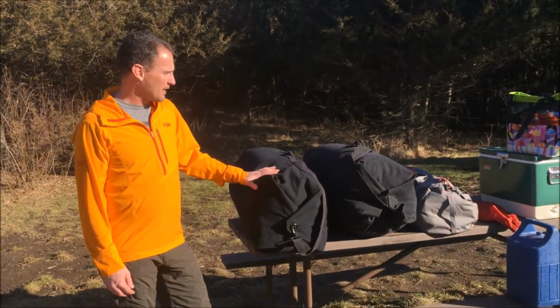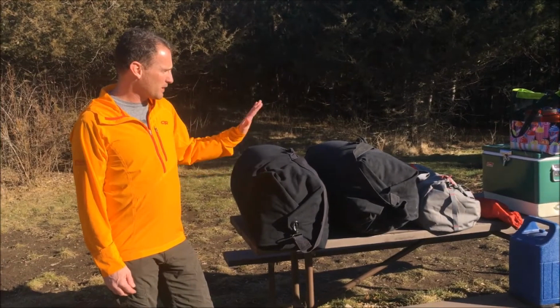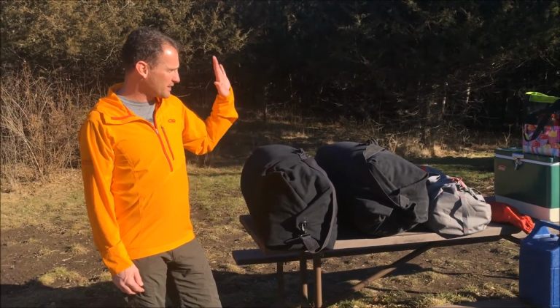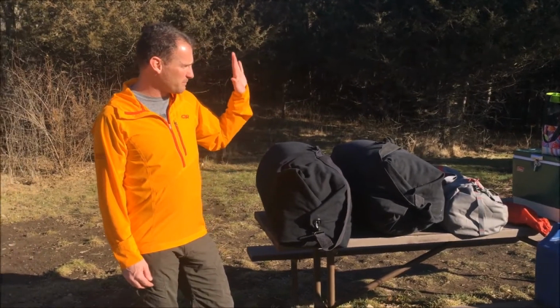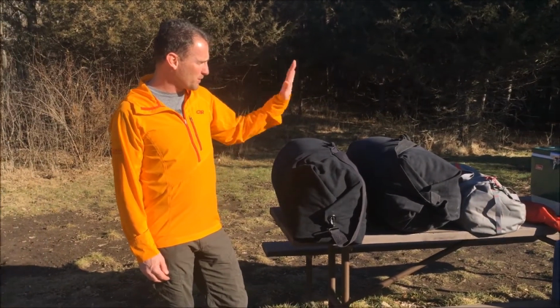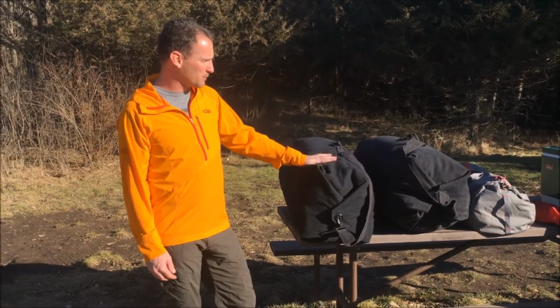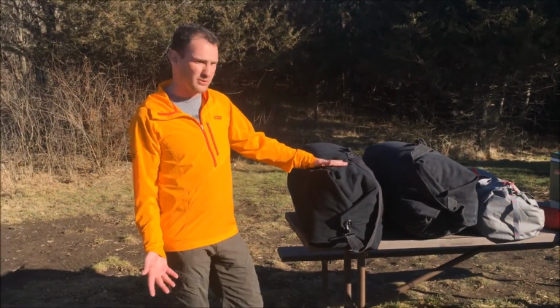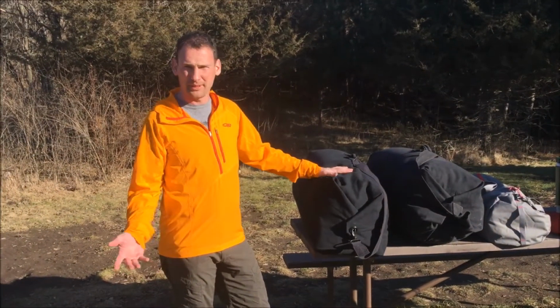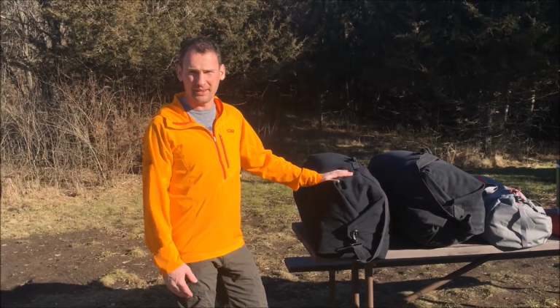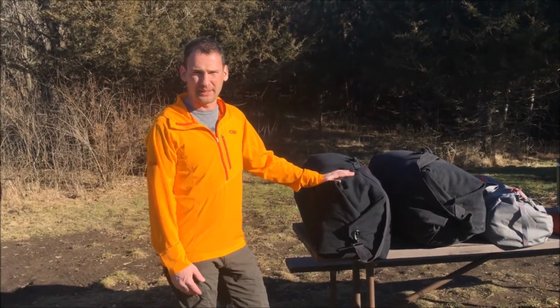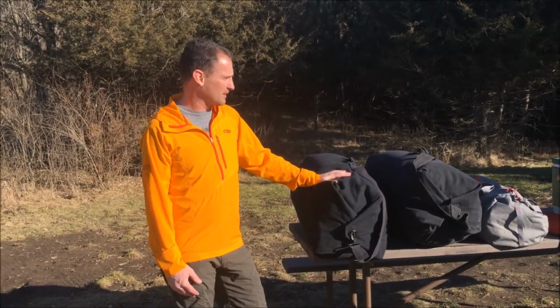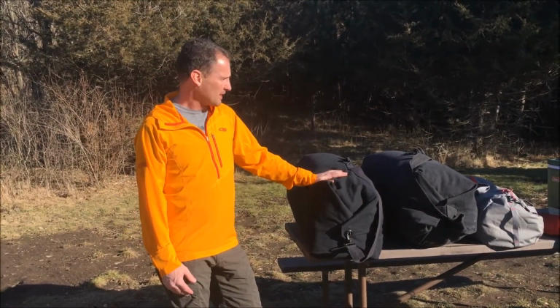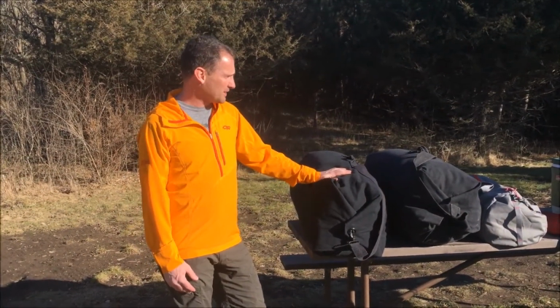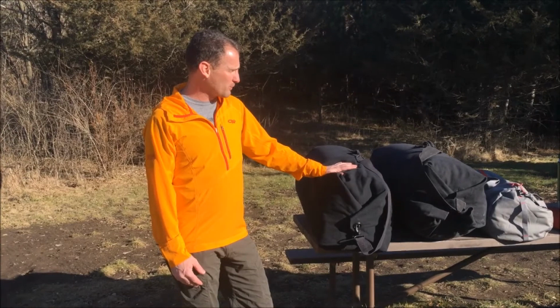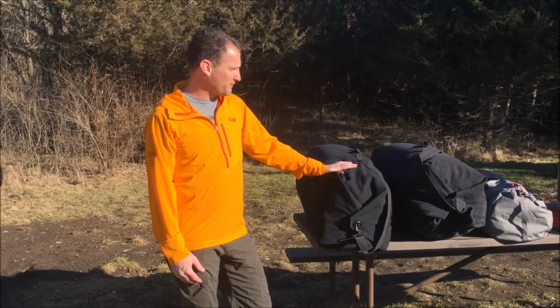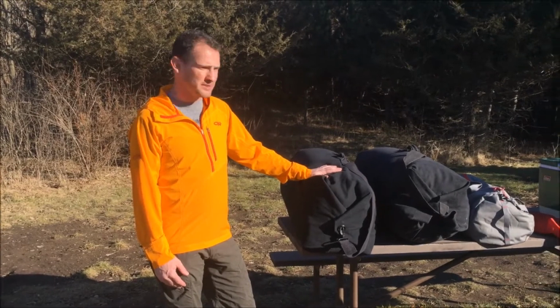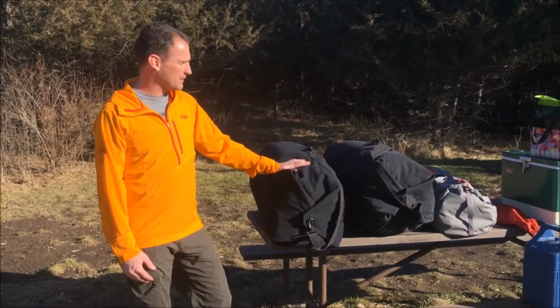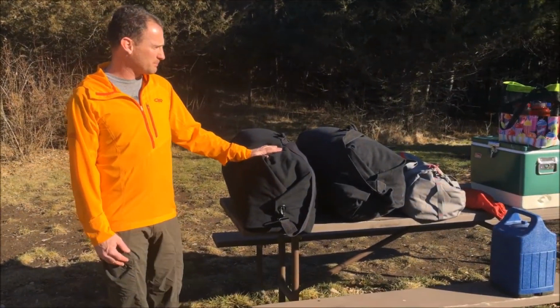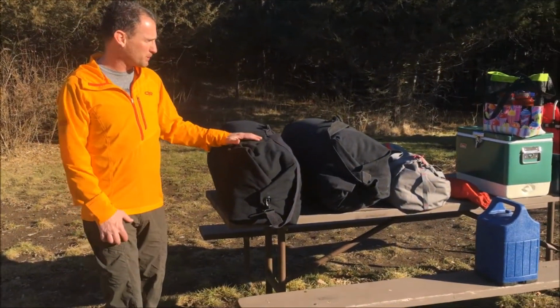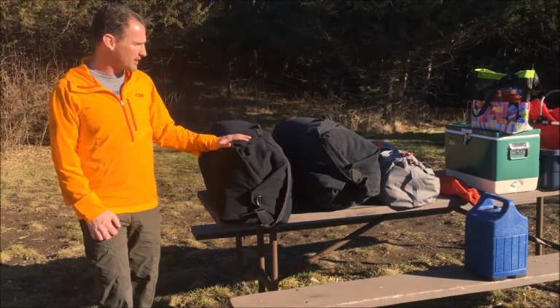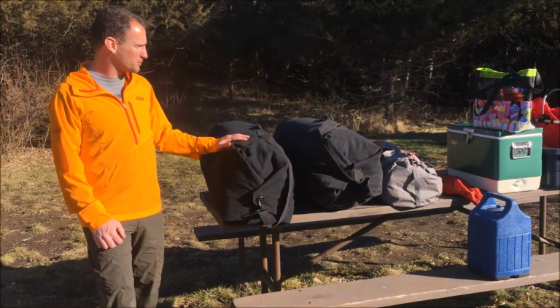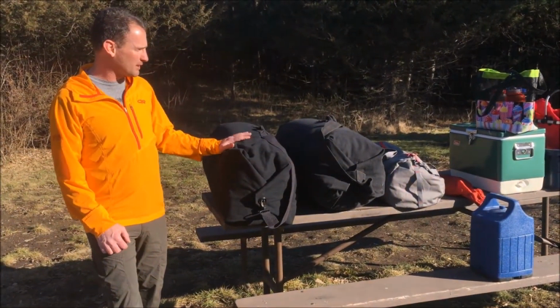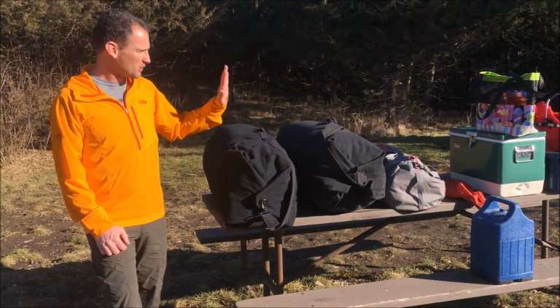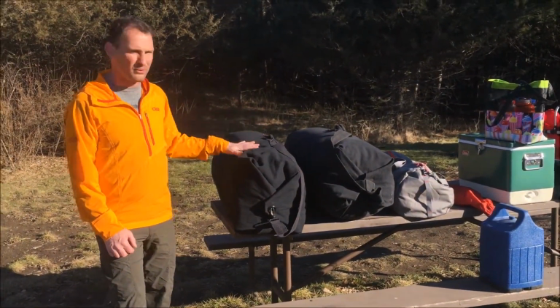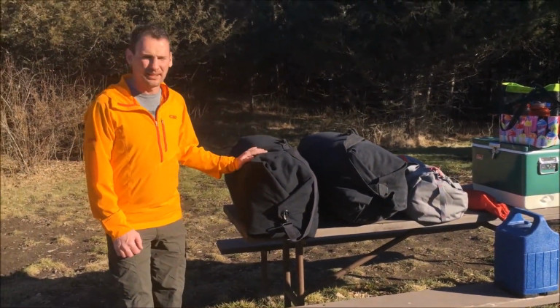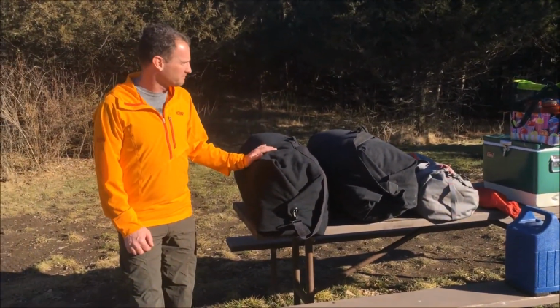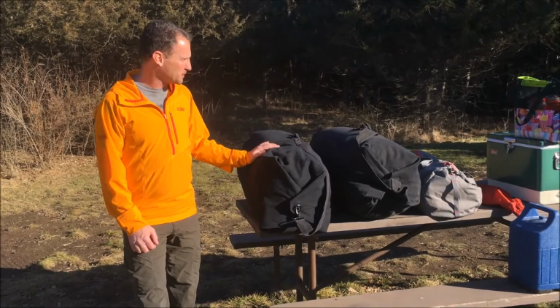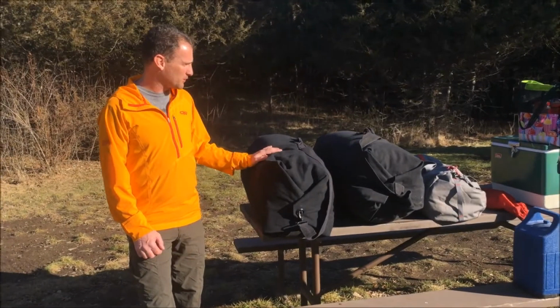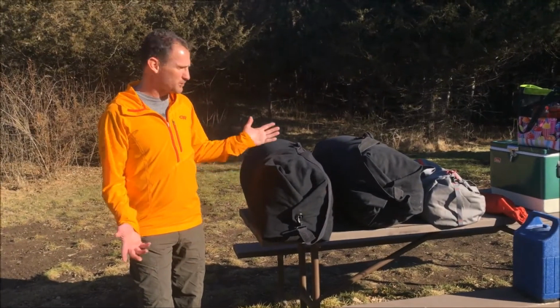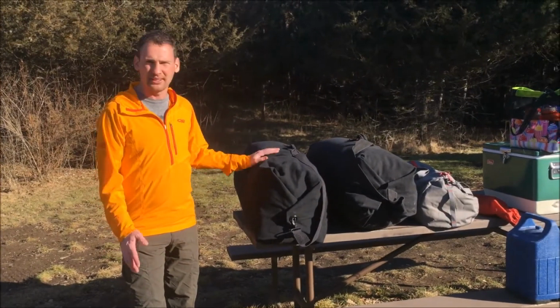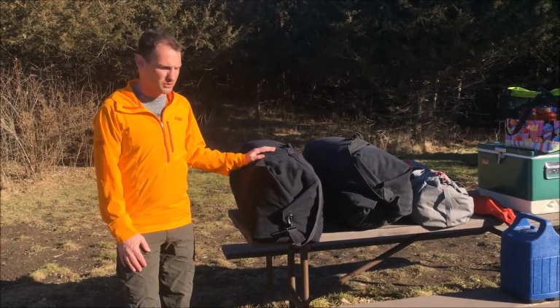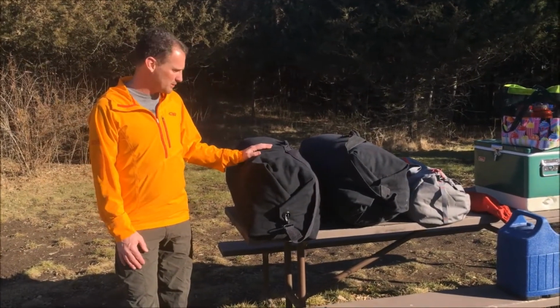I just wanted to run through what I normally bring for car camping. I got this stuff ready in about 15 minutes. I keep my stuff pretty organized and pretty well put together, so I thought I would just show you what I do.